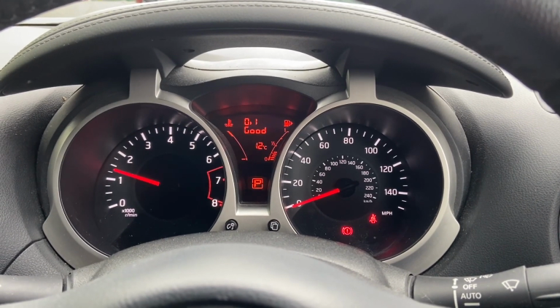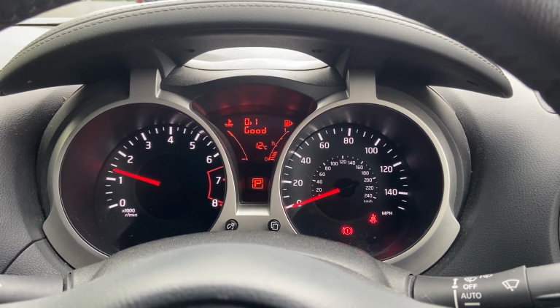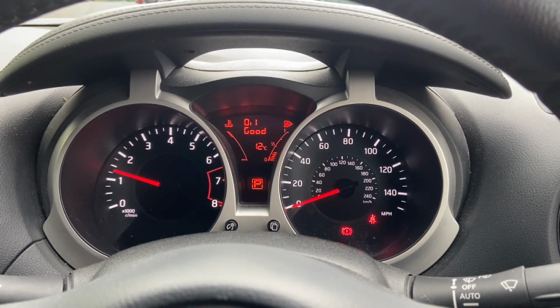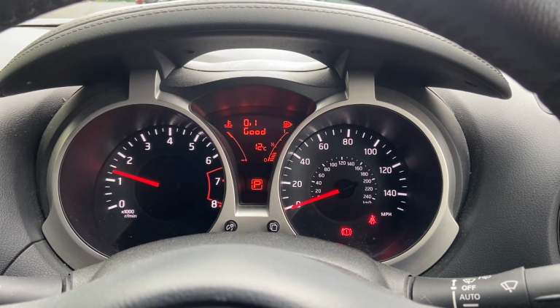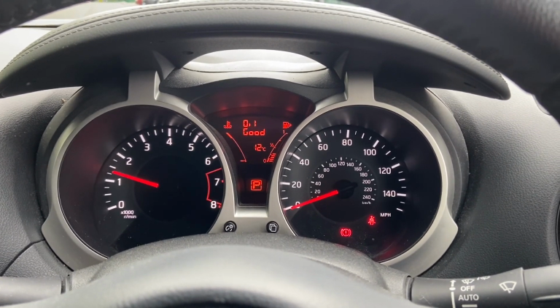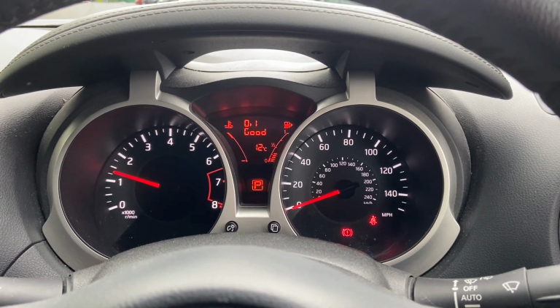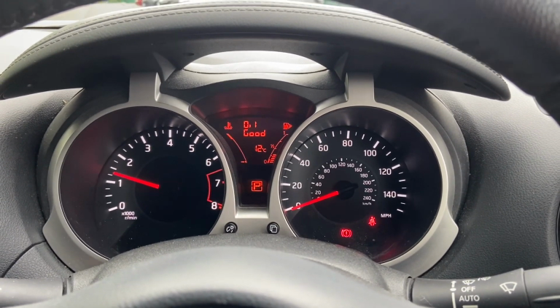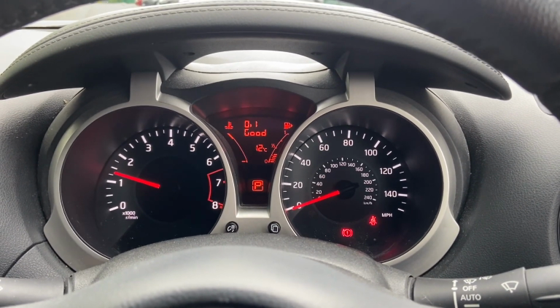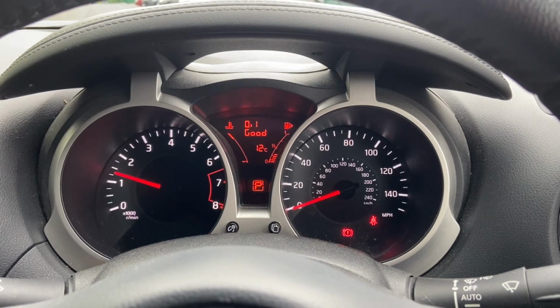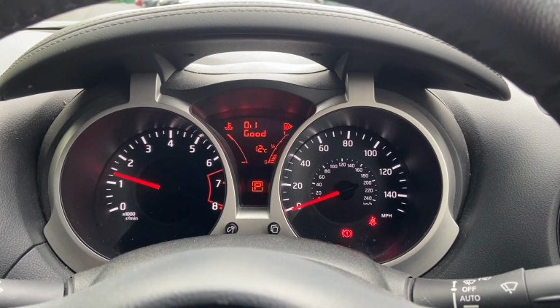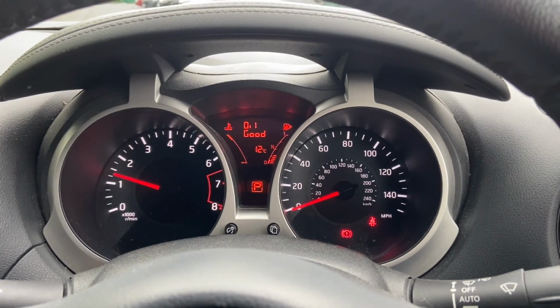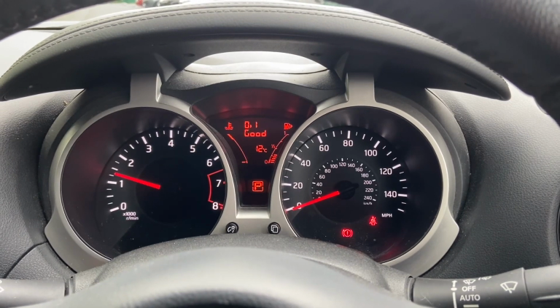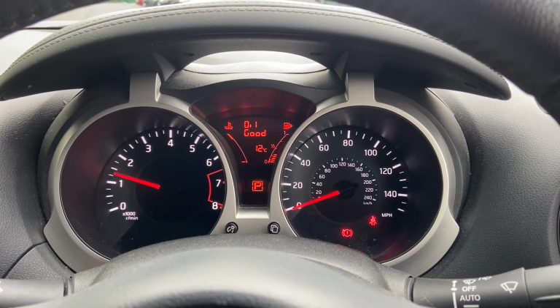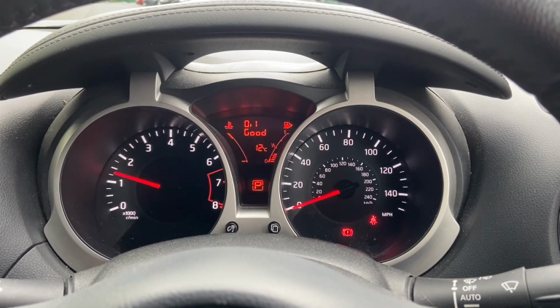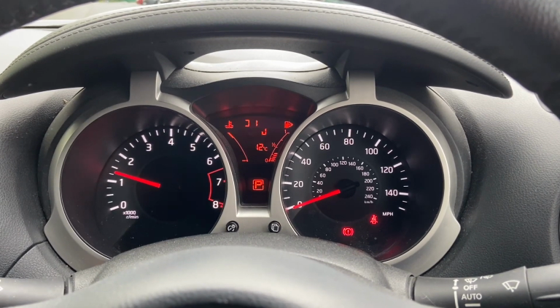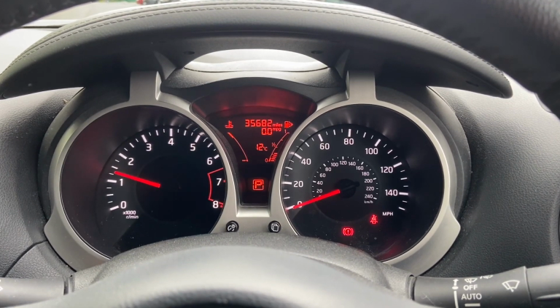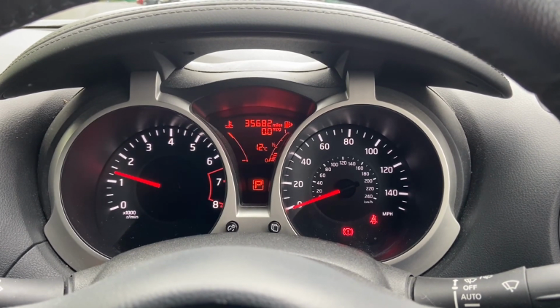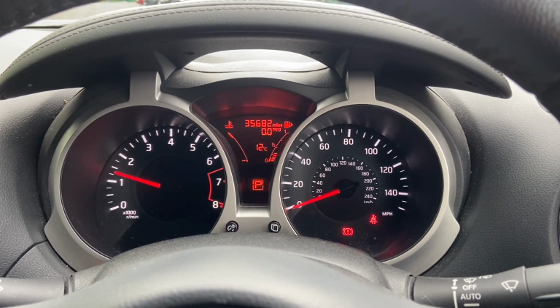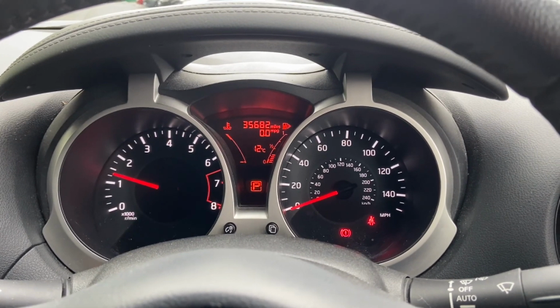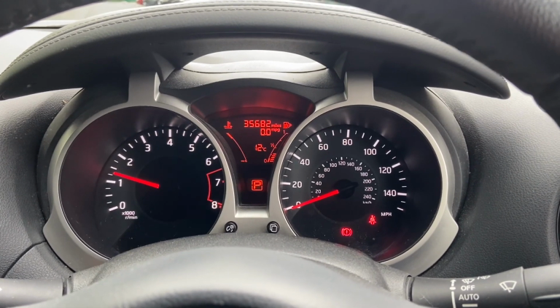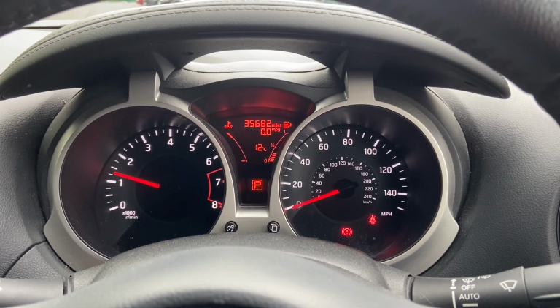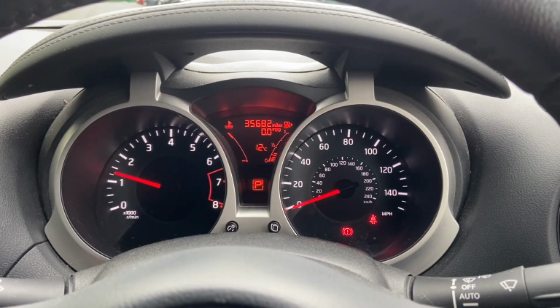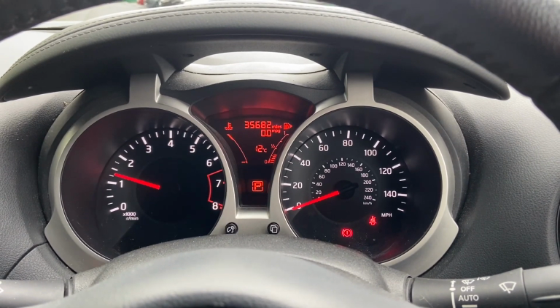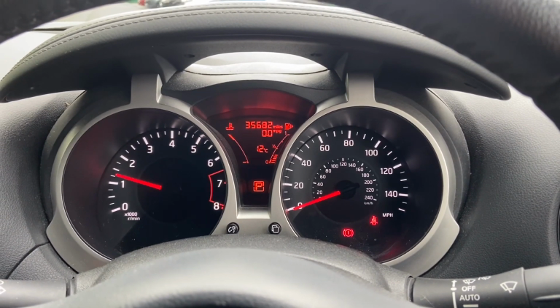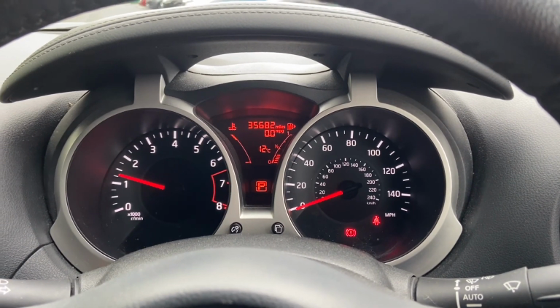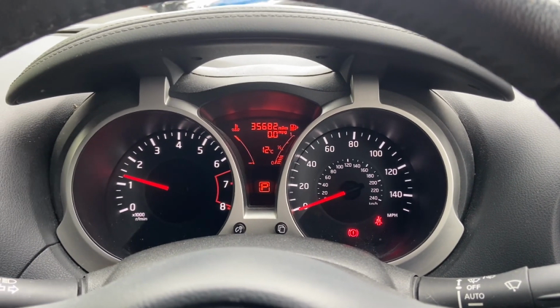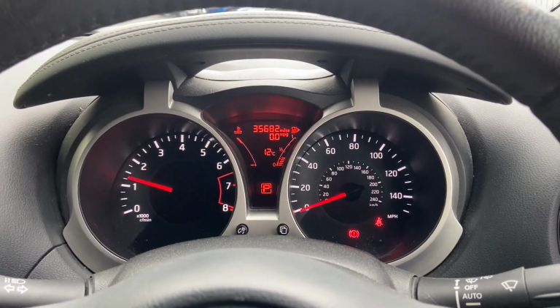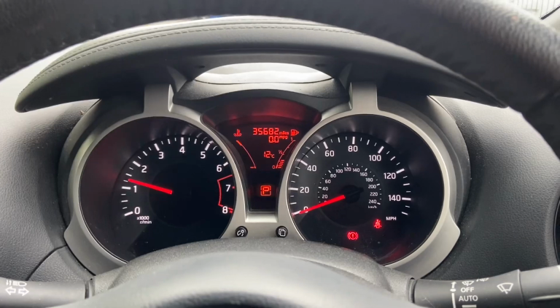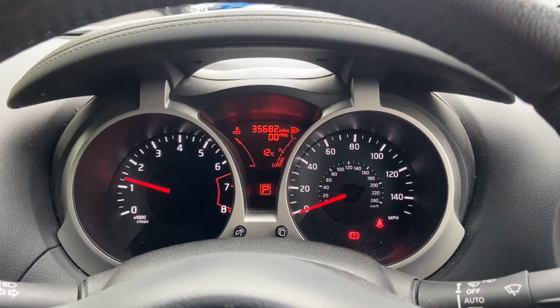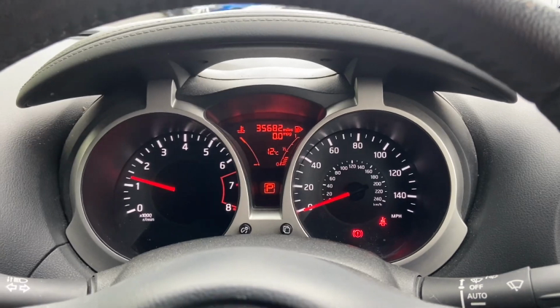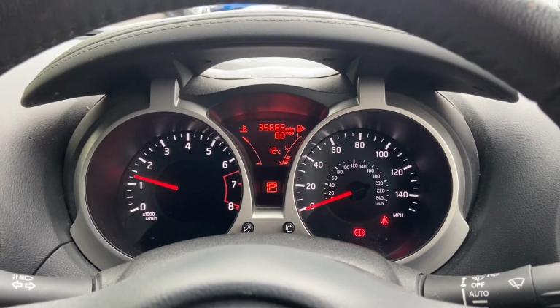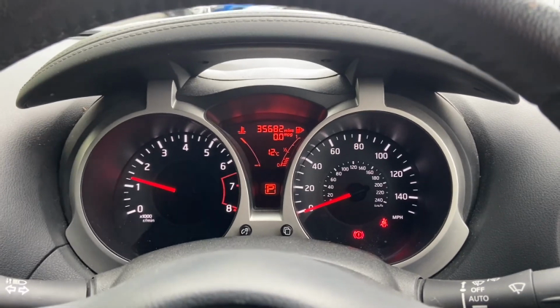One miles... 35,682 miles. Okay, I'll take it for a test drive.